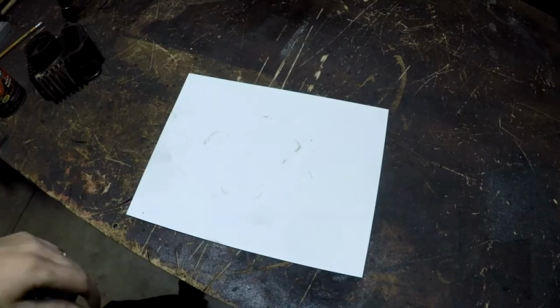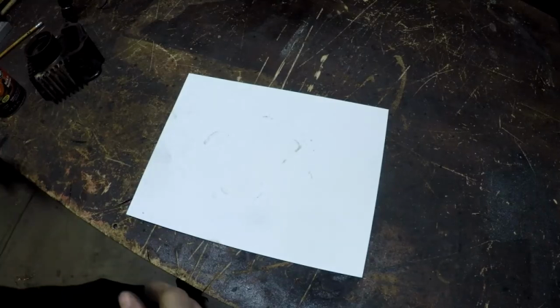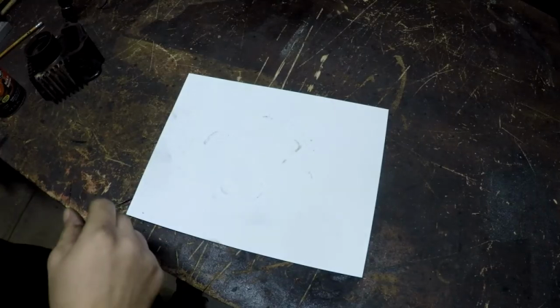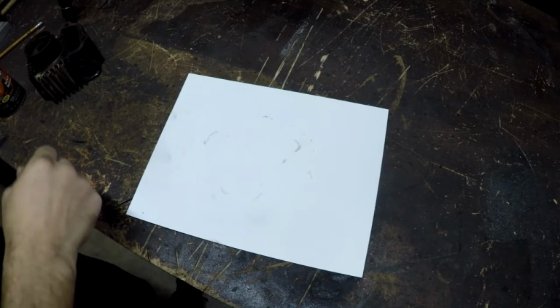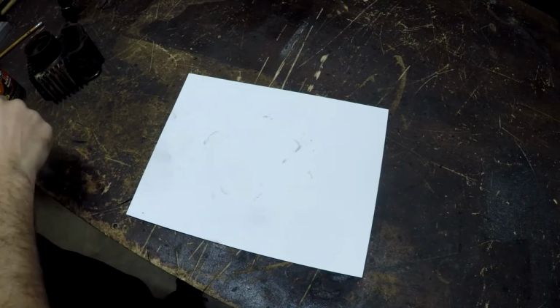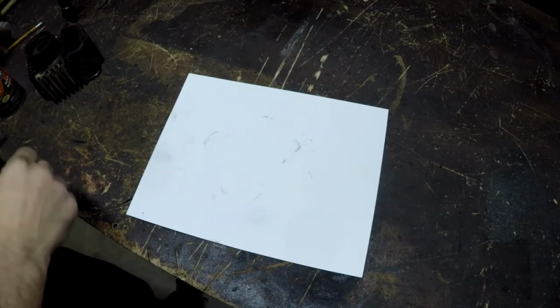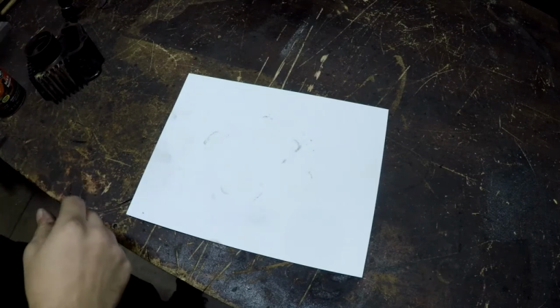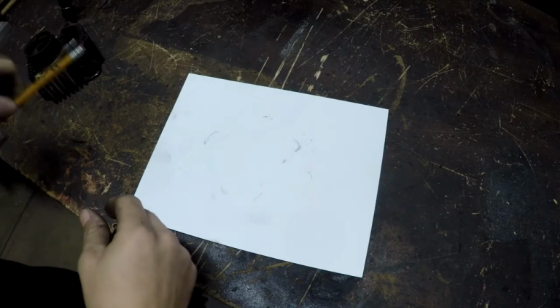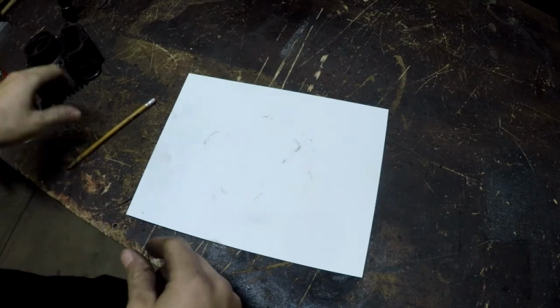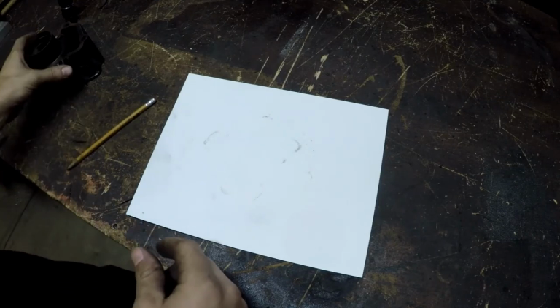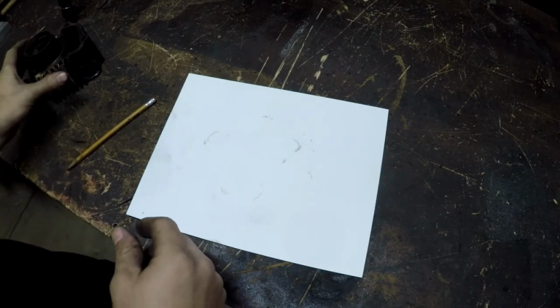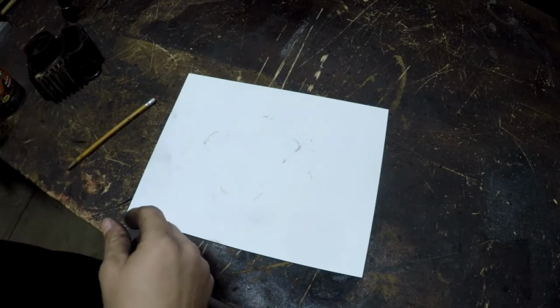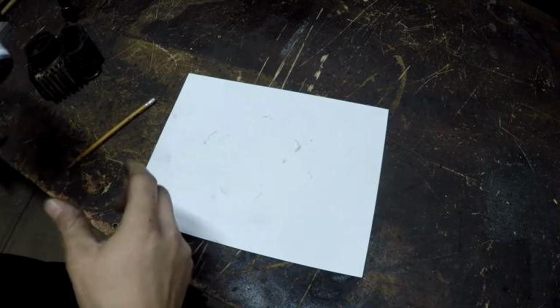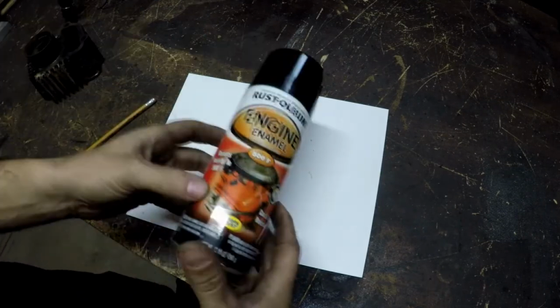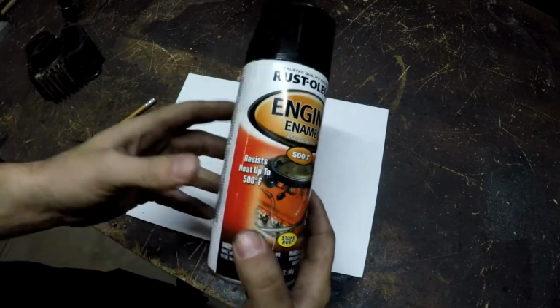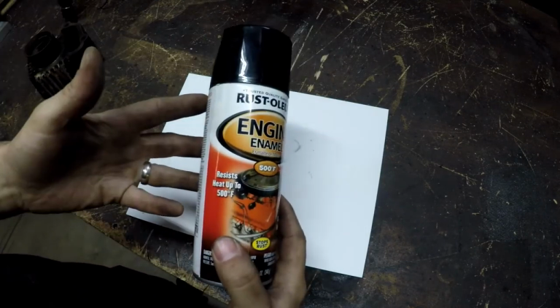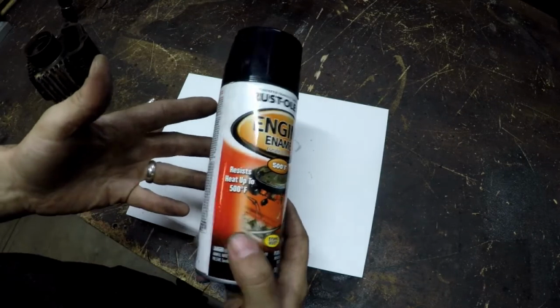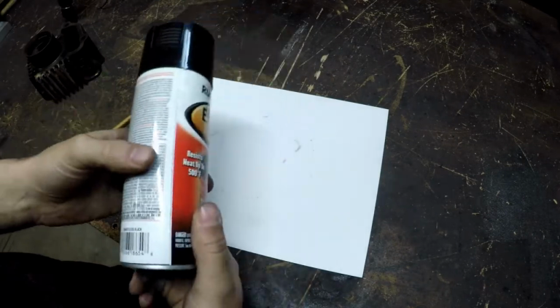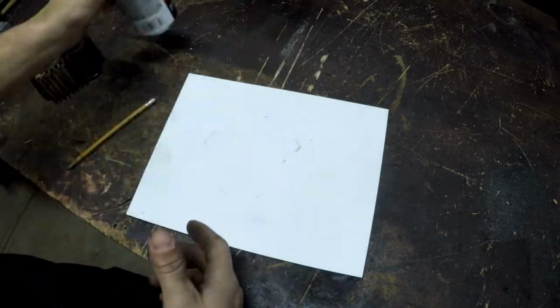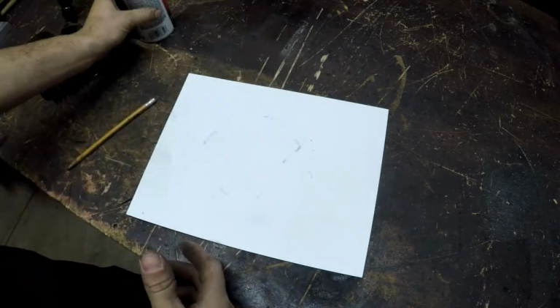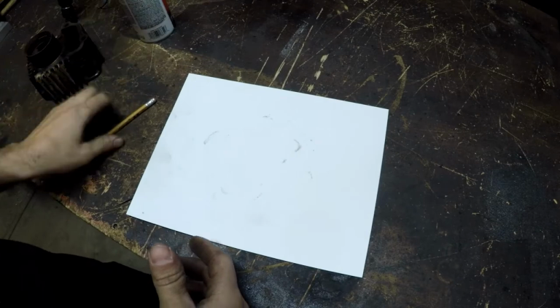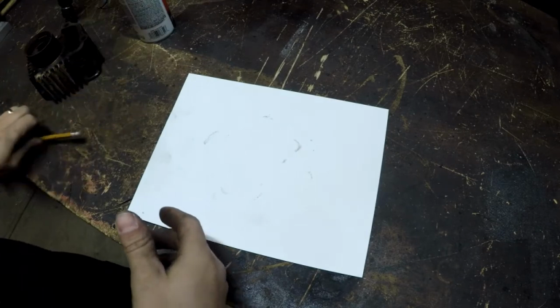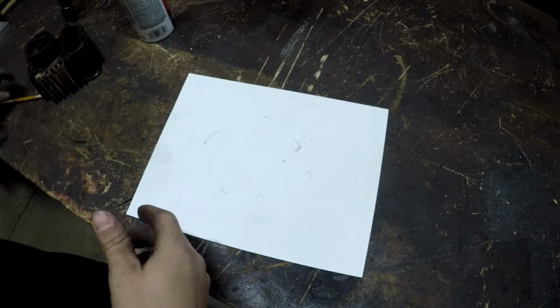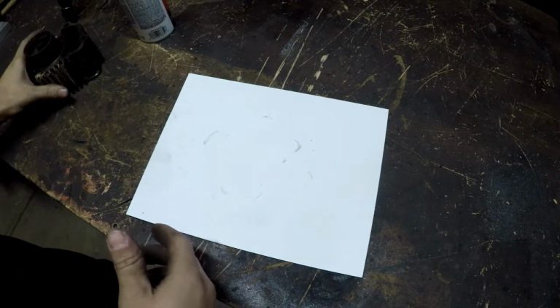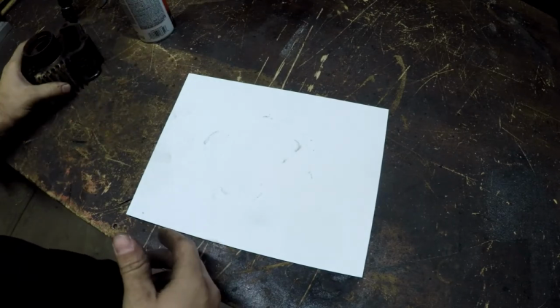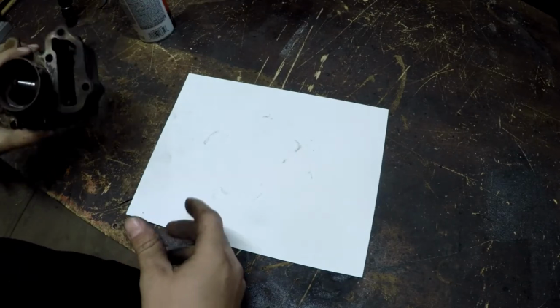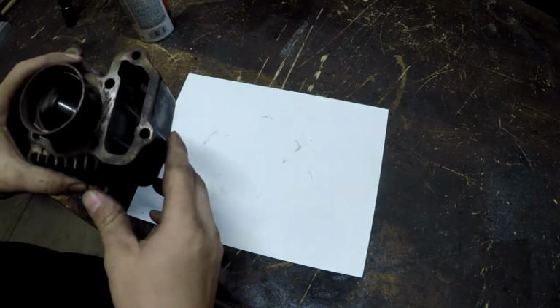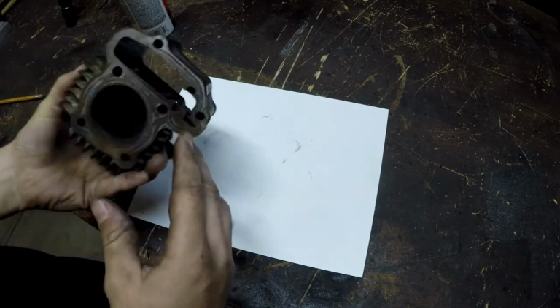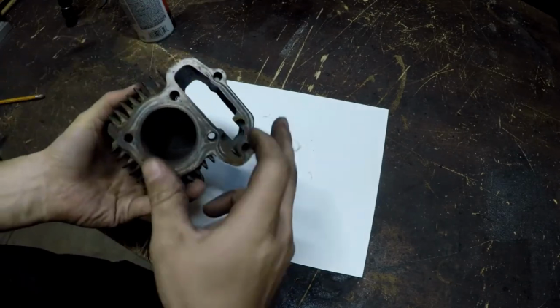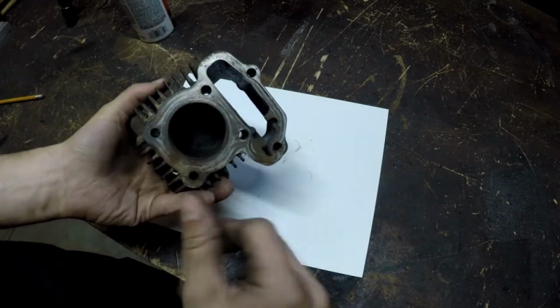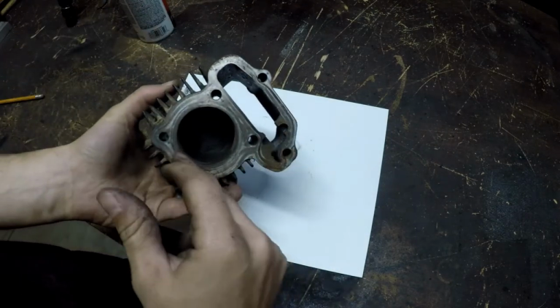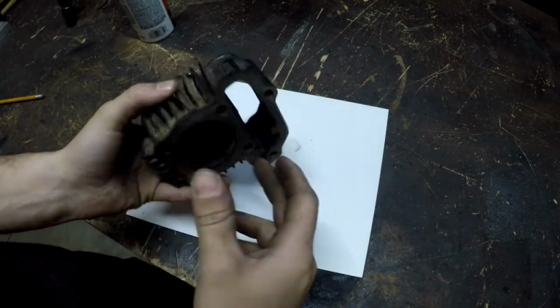All right, this tip of the week — it's a bit crude — but we're going to use spray paint to help mark out pieces. For example, let's say you need to make a gasket for this part.